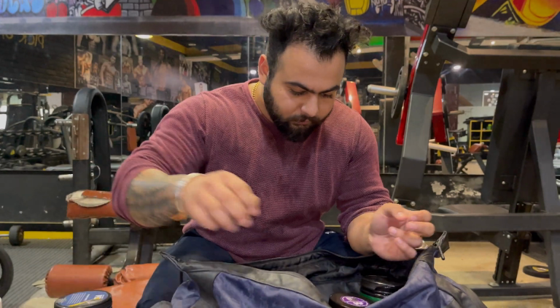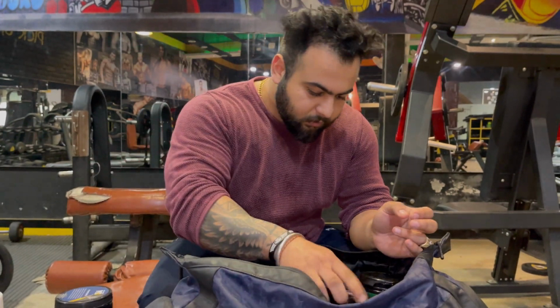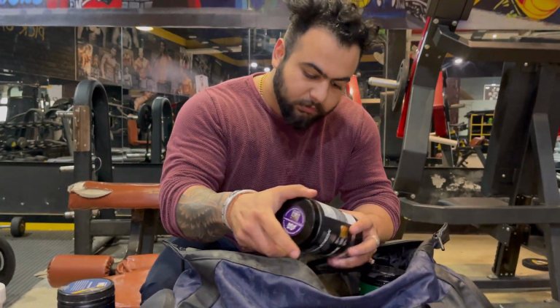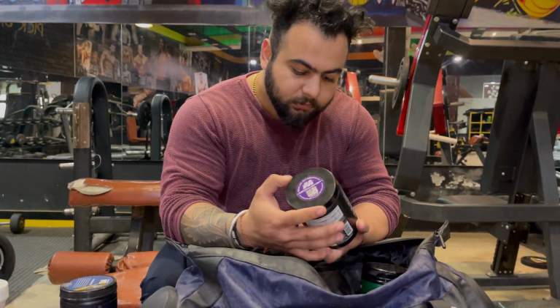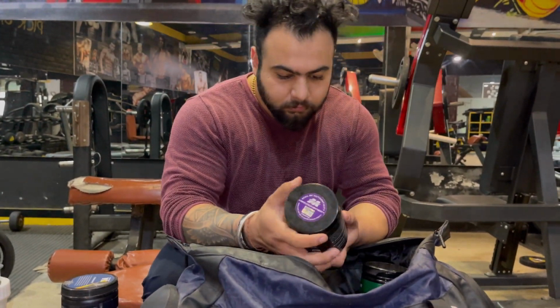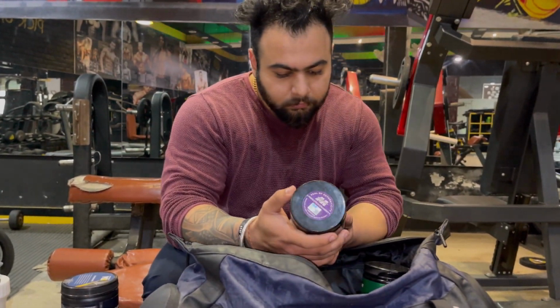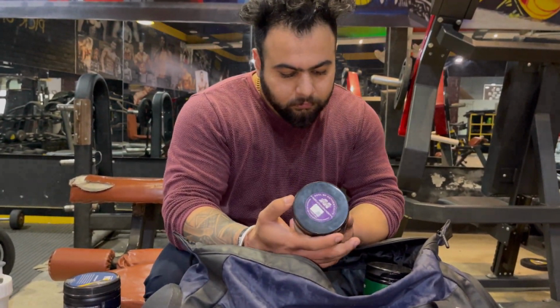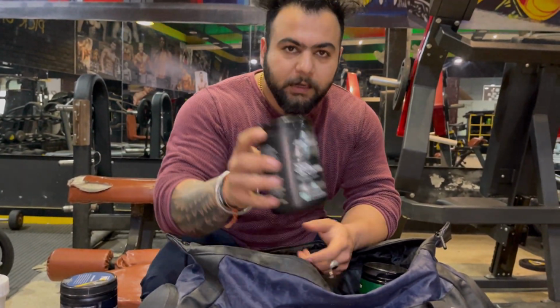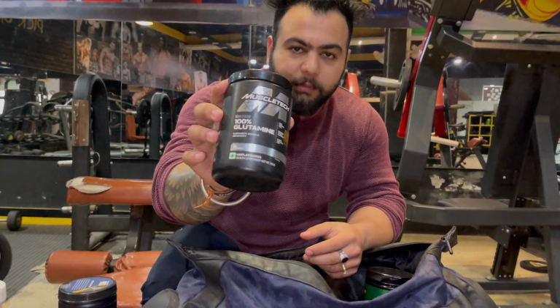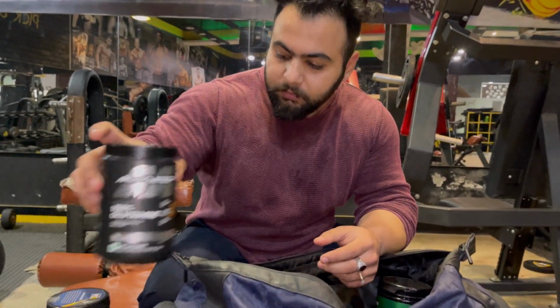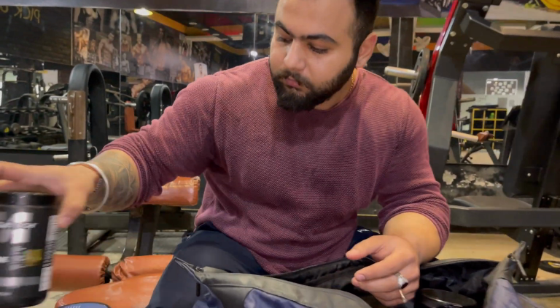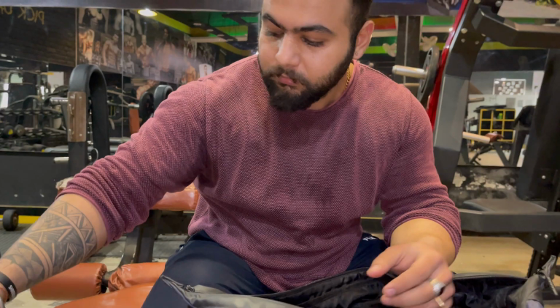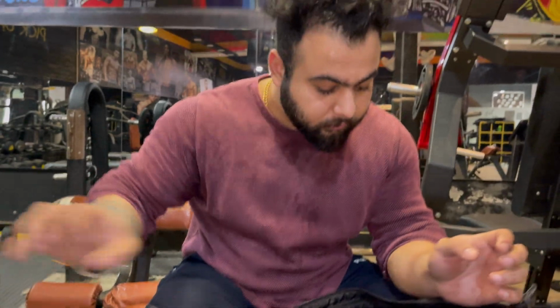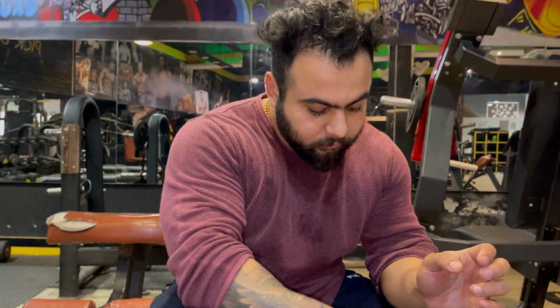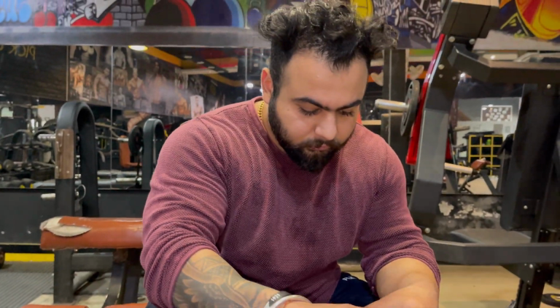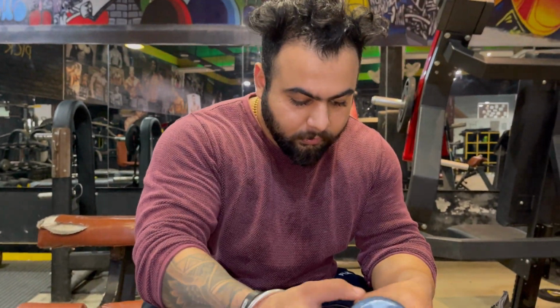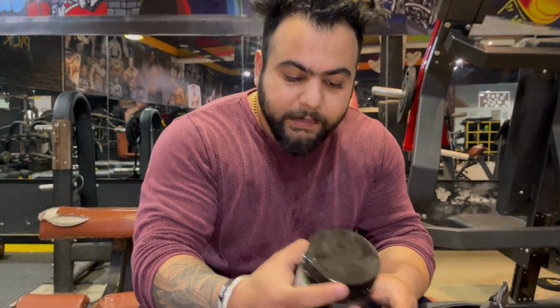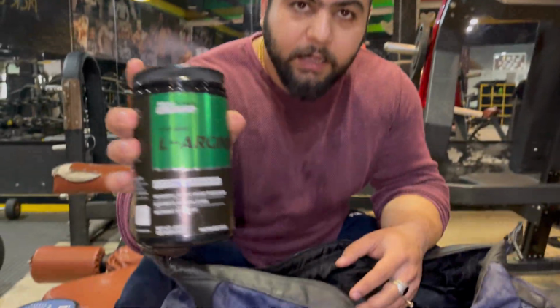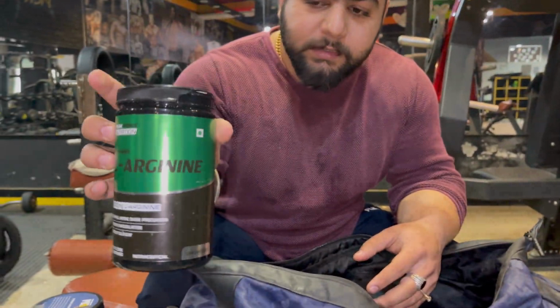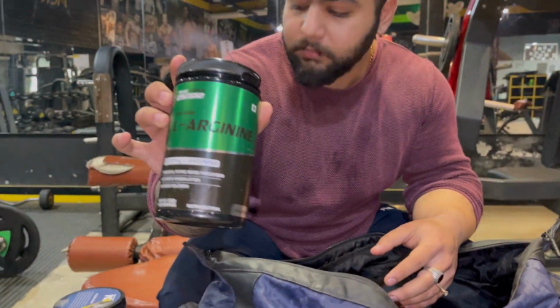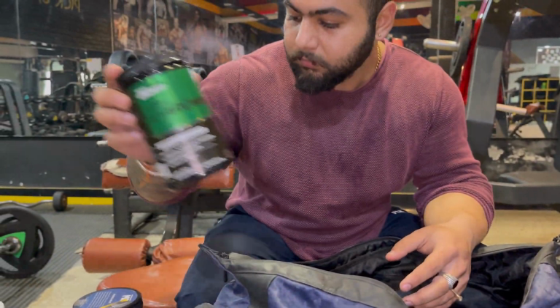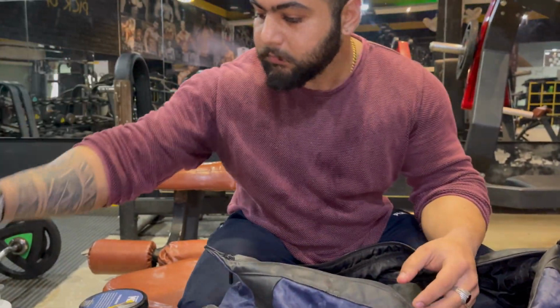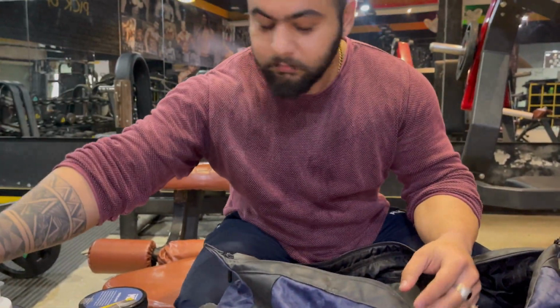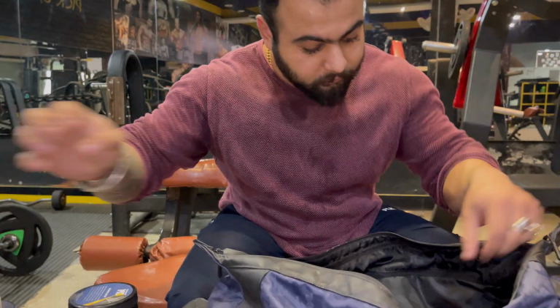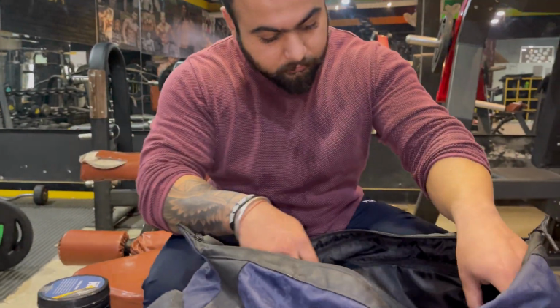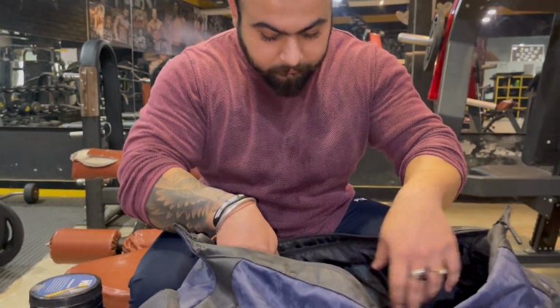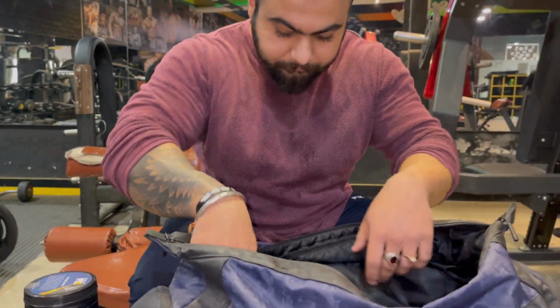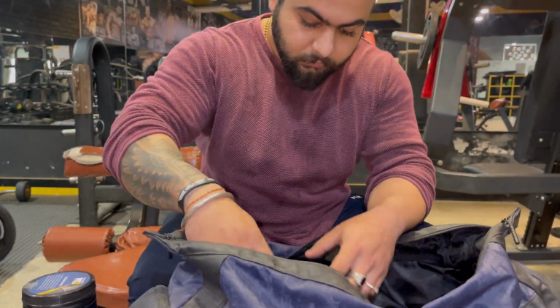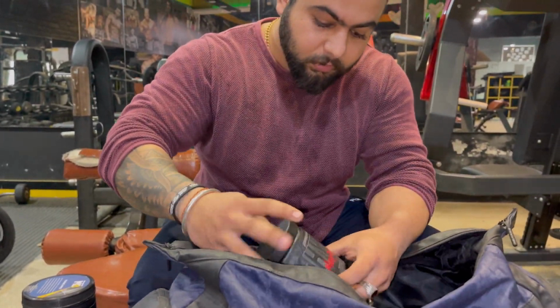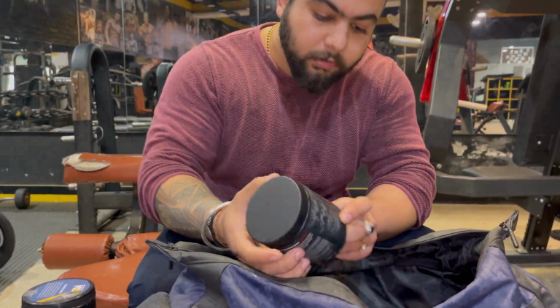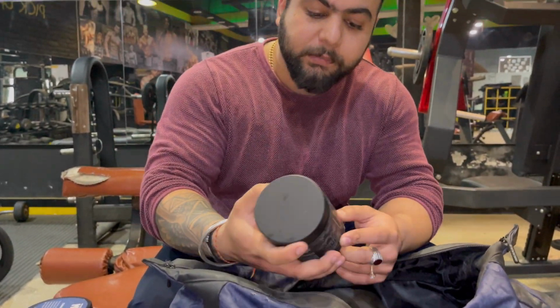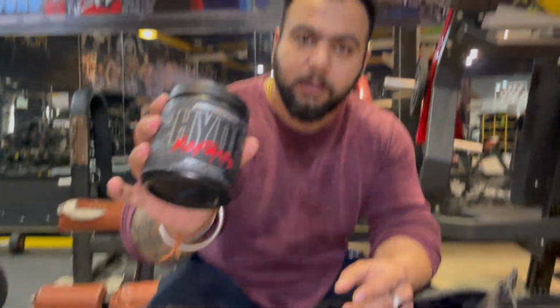This is my glutamine. This is LRG9. And this is my pre-workout.